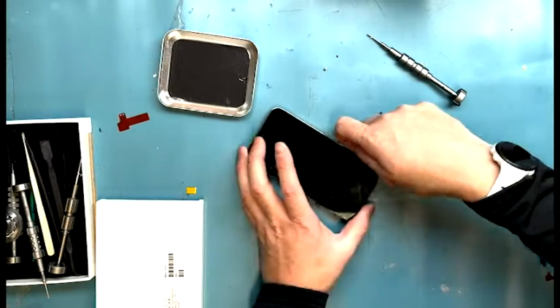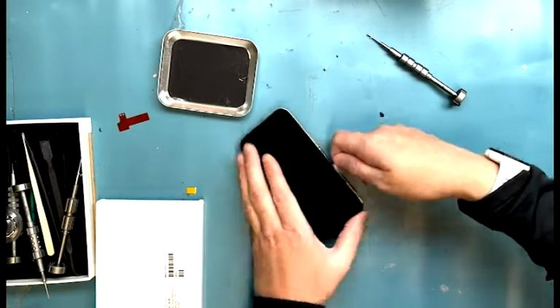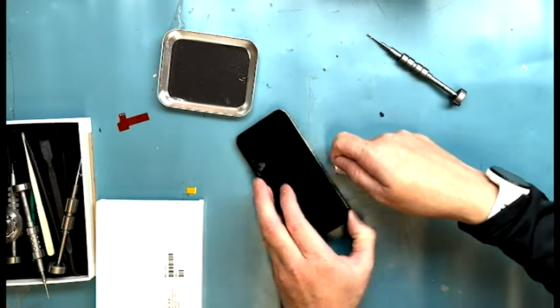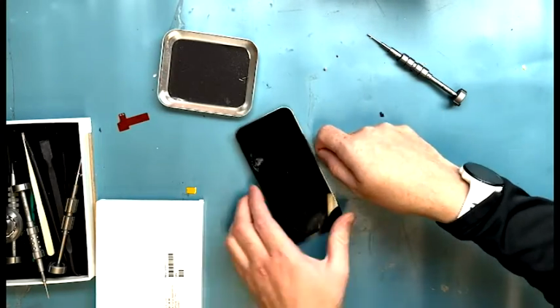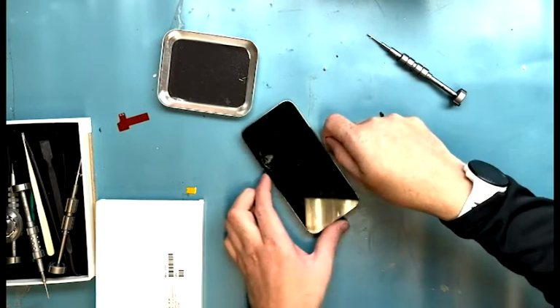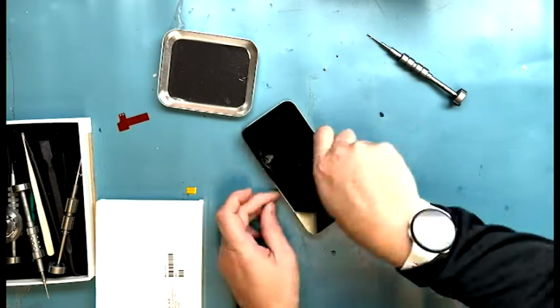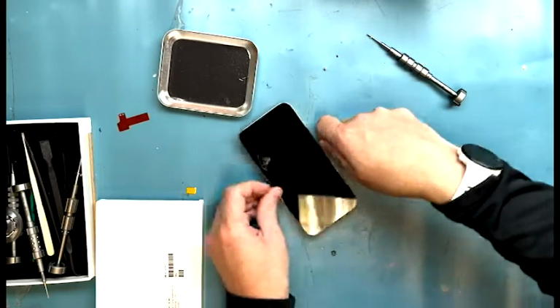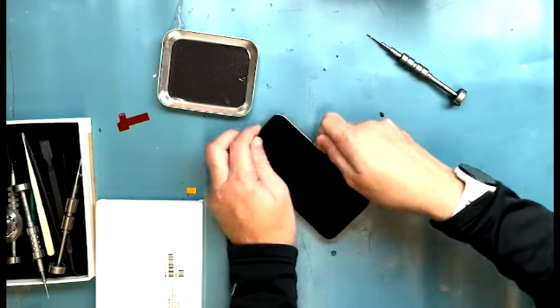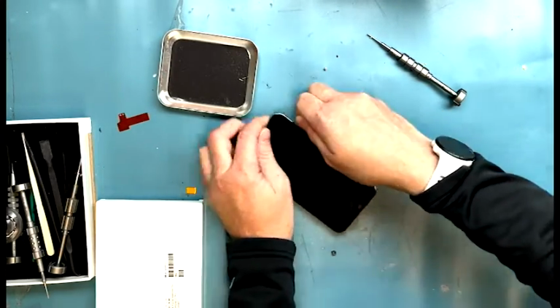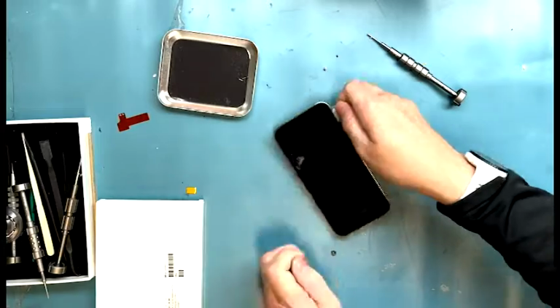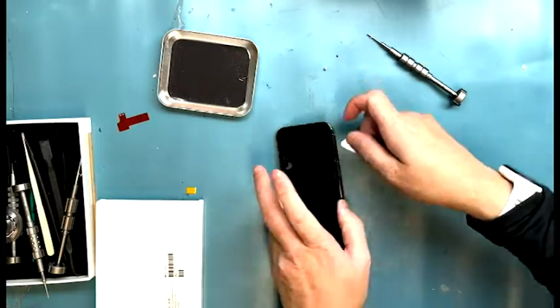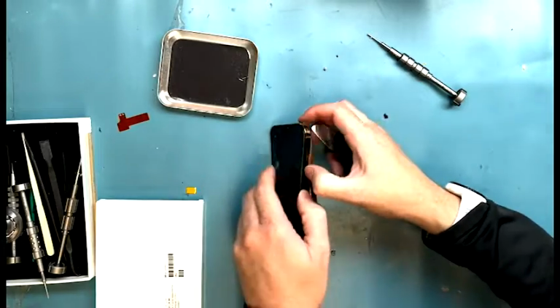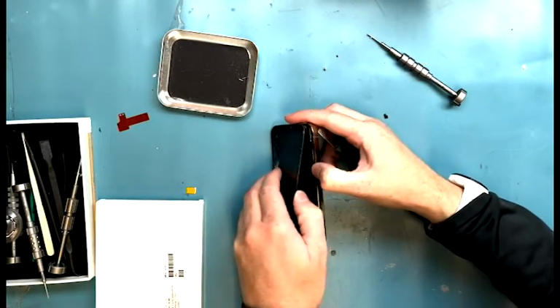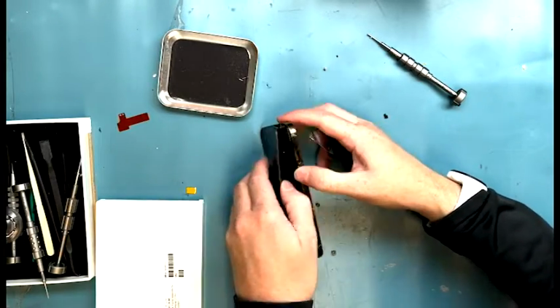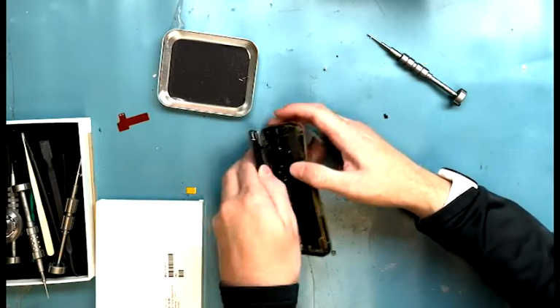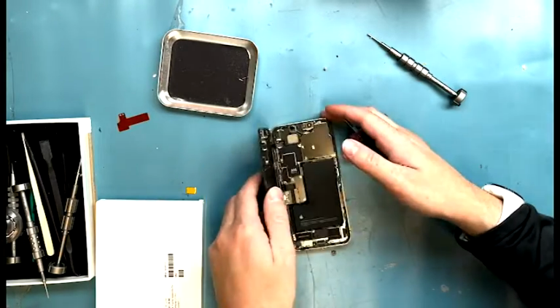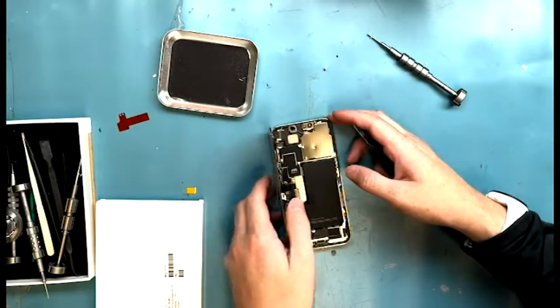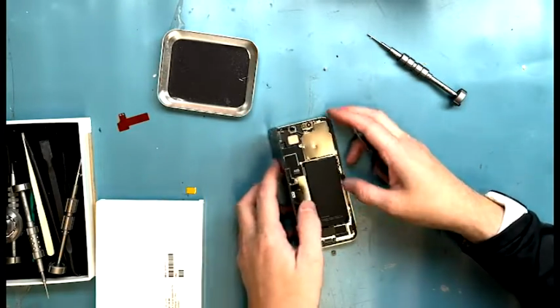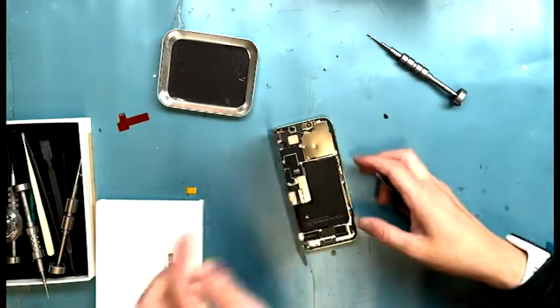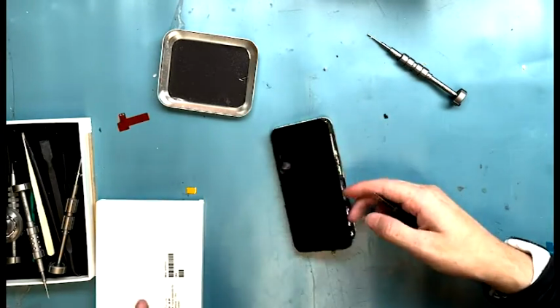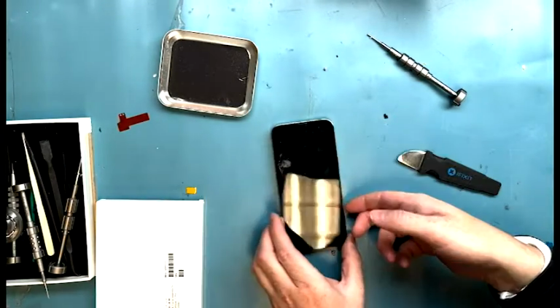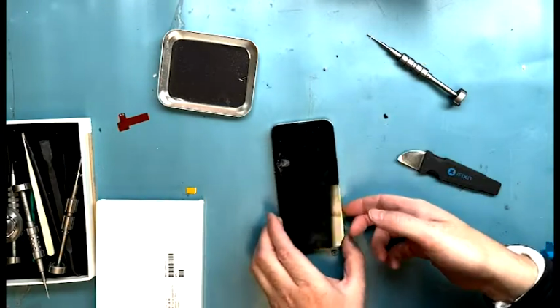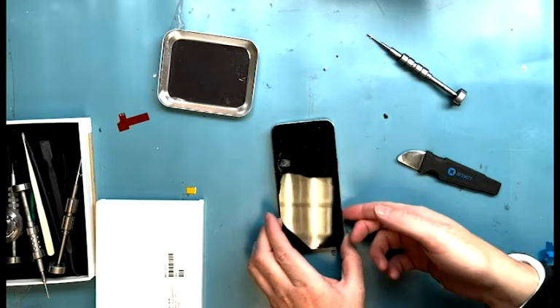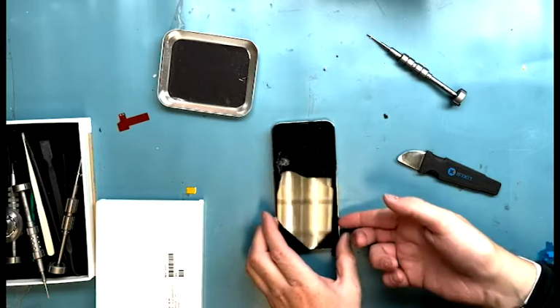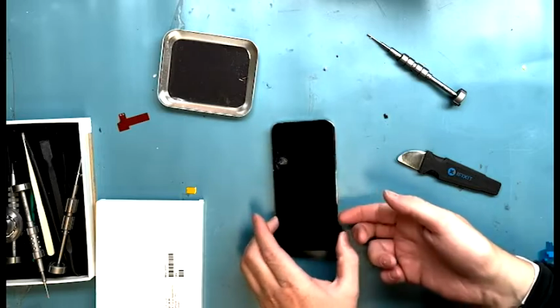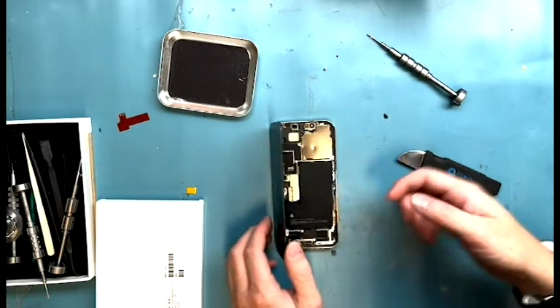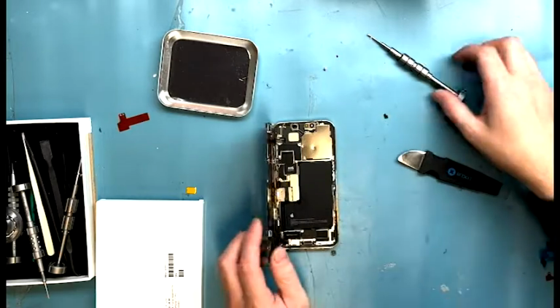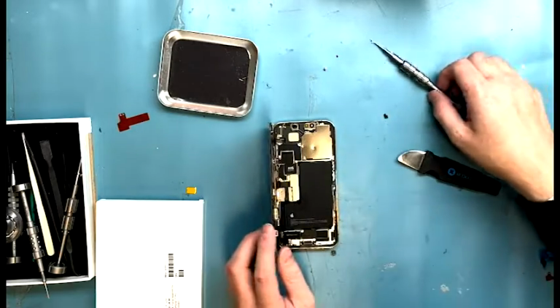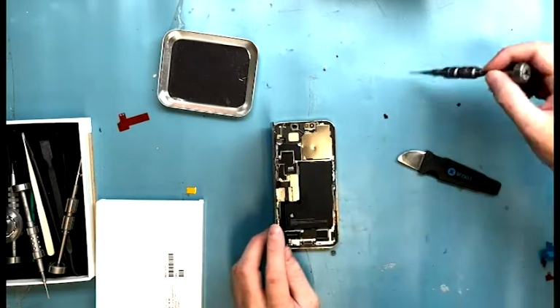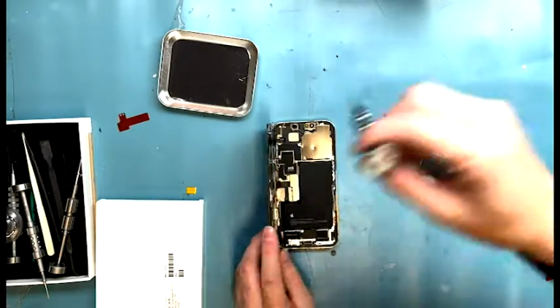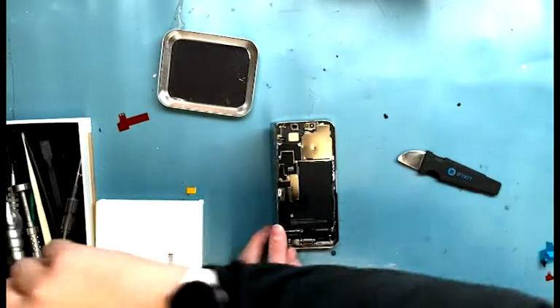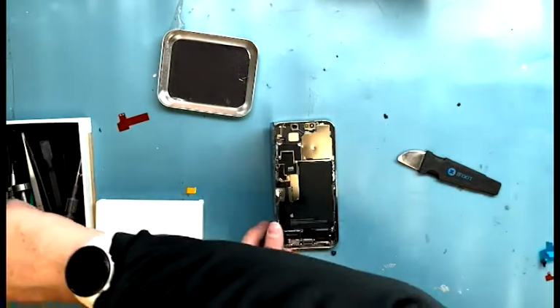Then work your way around the sides where the connections are, but first pull from right to left and then open up the screen just like that. Now get out your Y triple zero screwdriver so we can disconnect the battery.